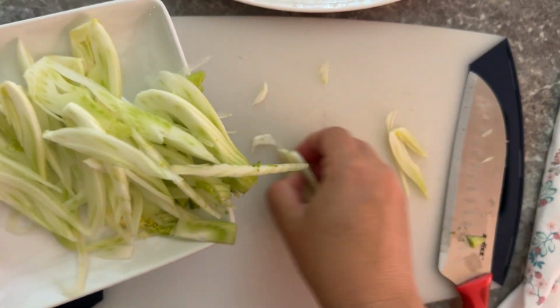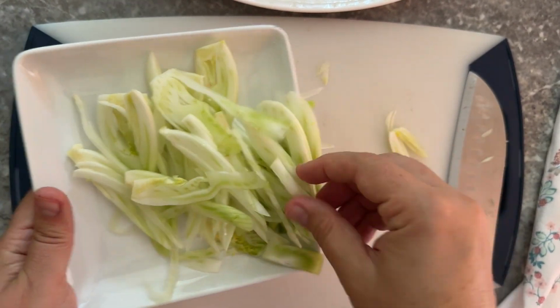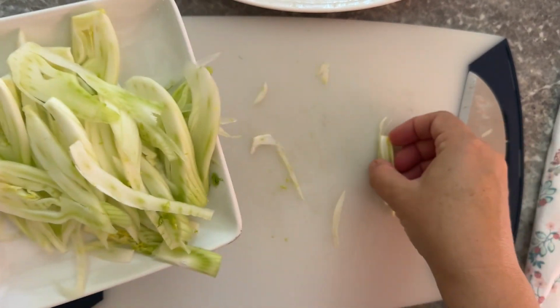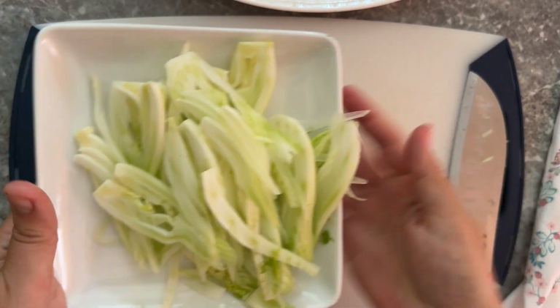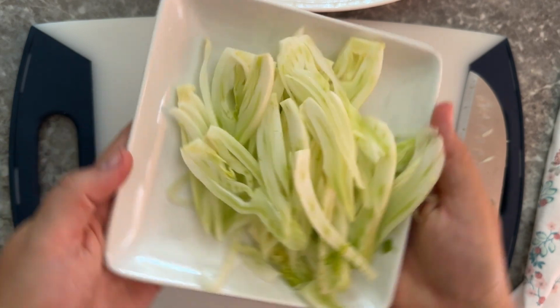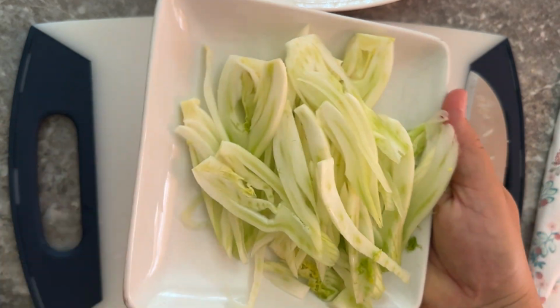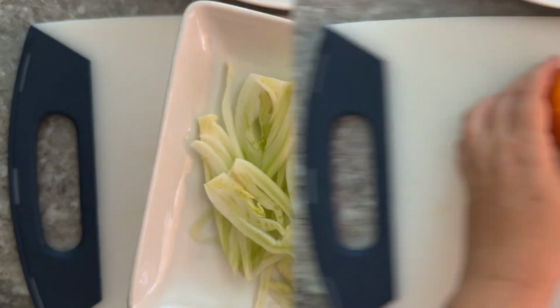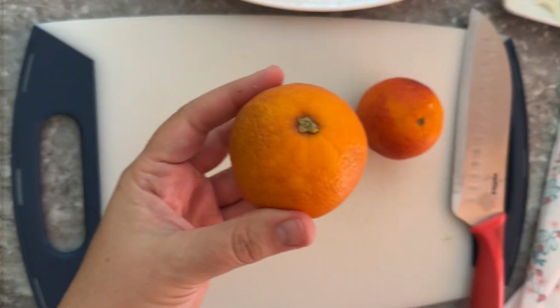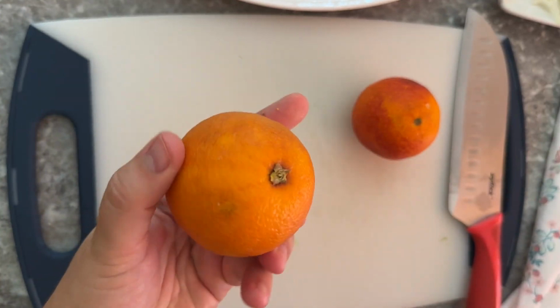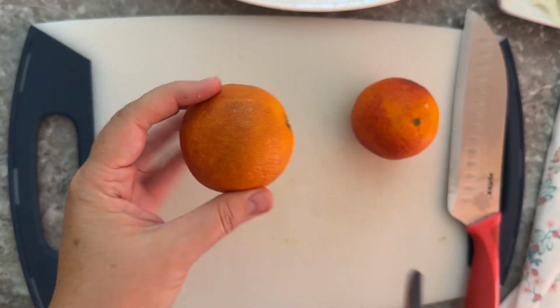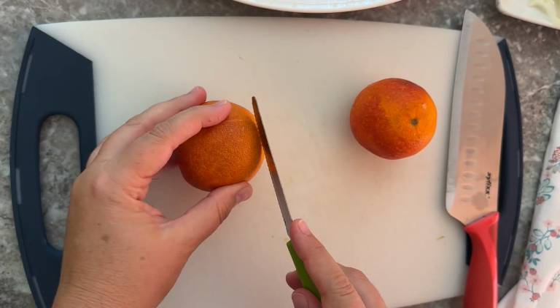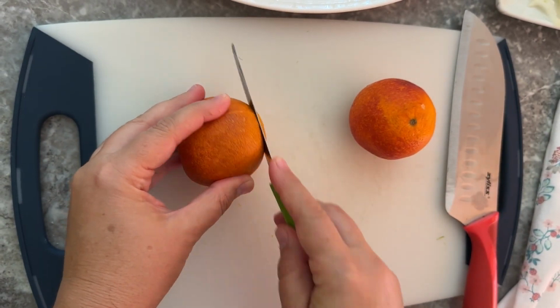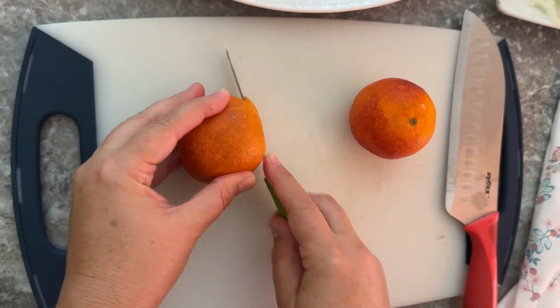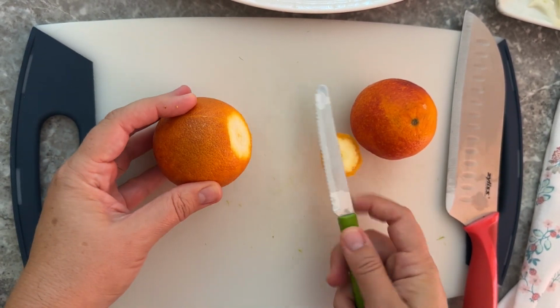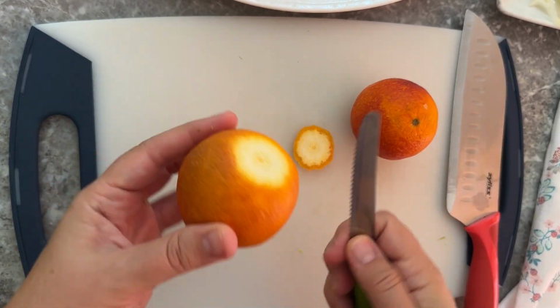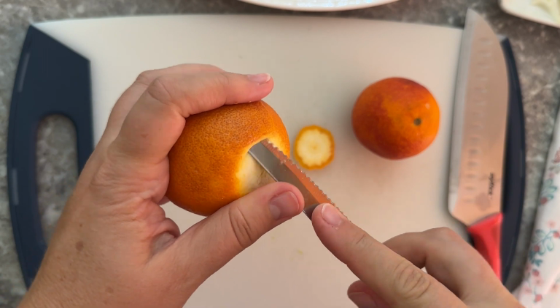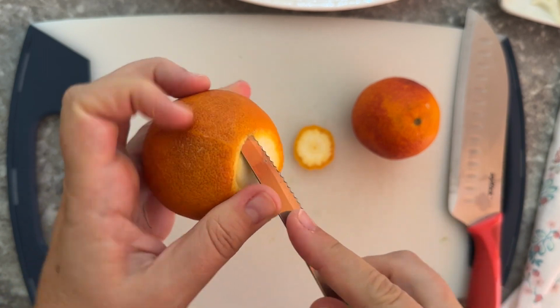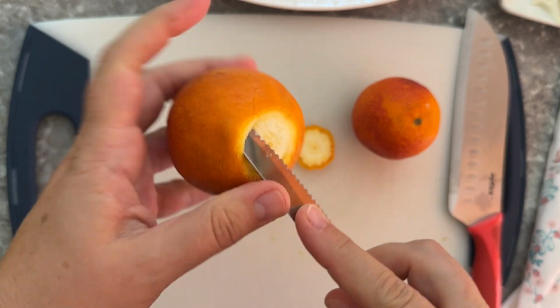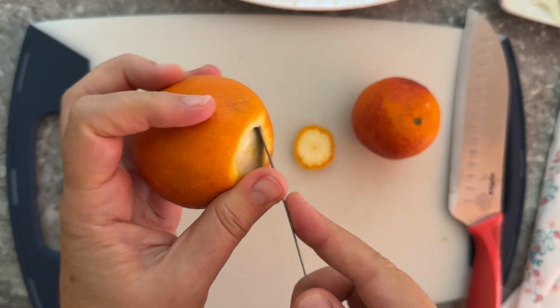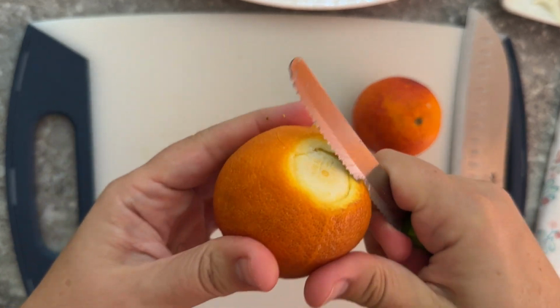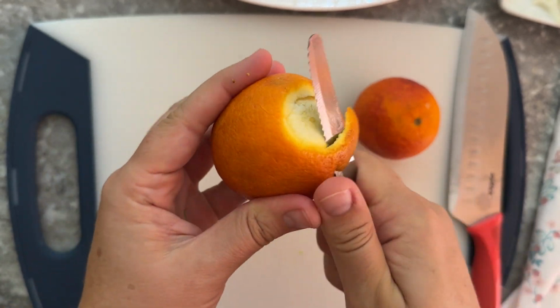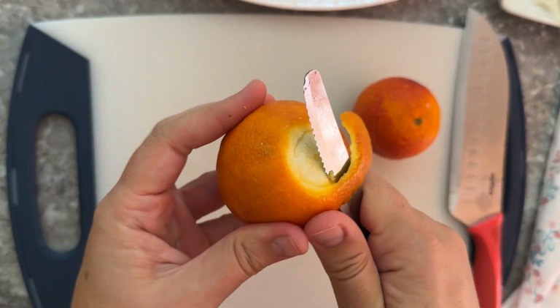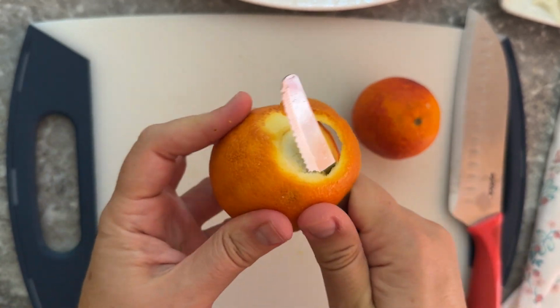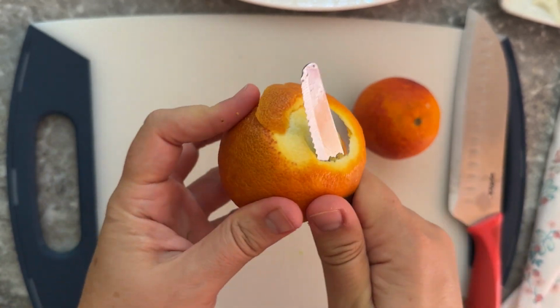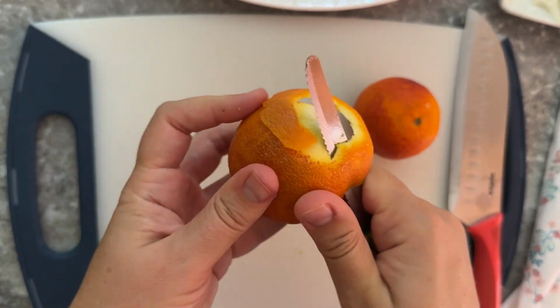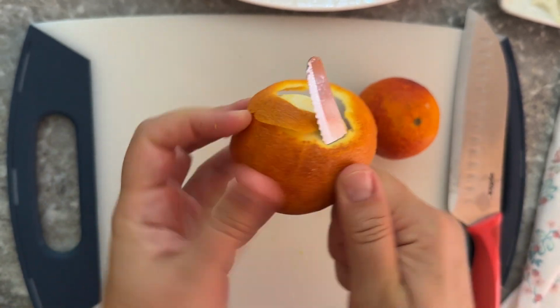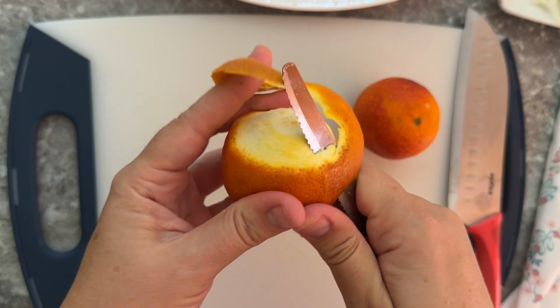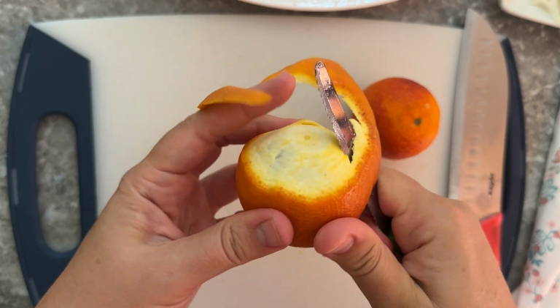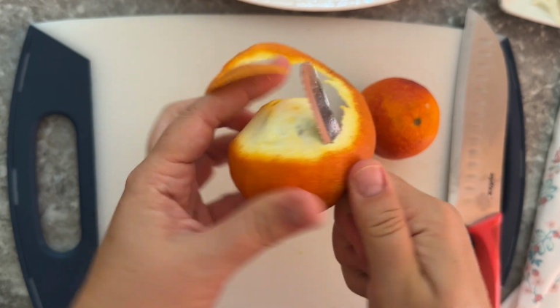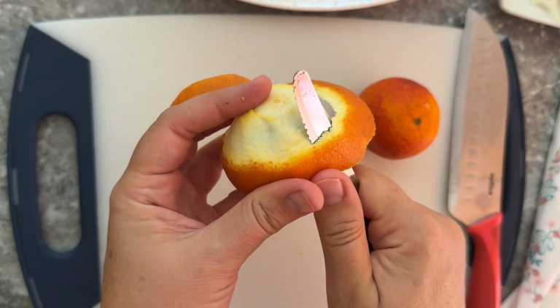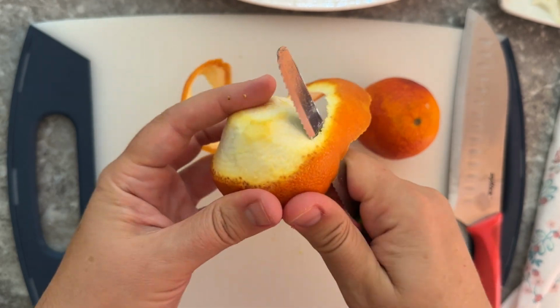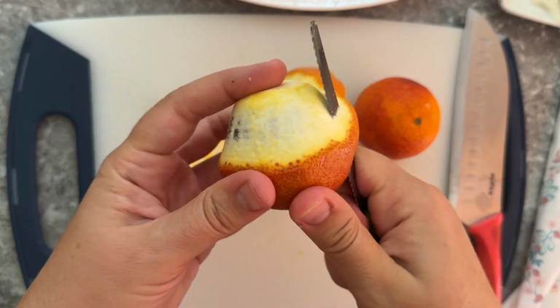Usually I start with one fennel — I cut just the bulb of the fennel and I slice it very thinly. Then I start peeling the oranges.